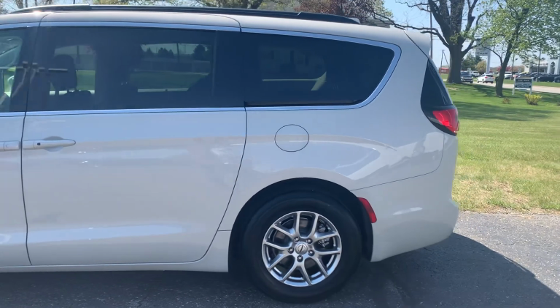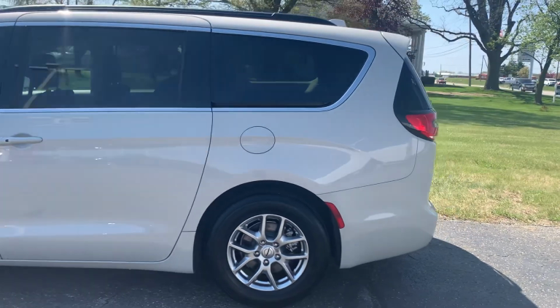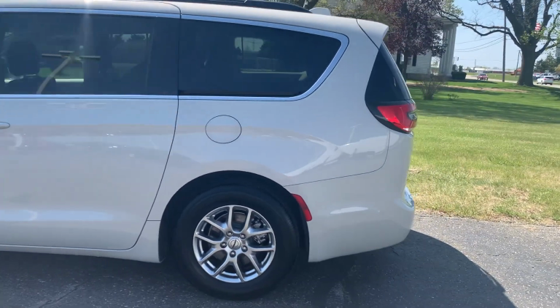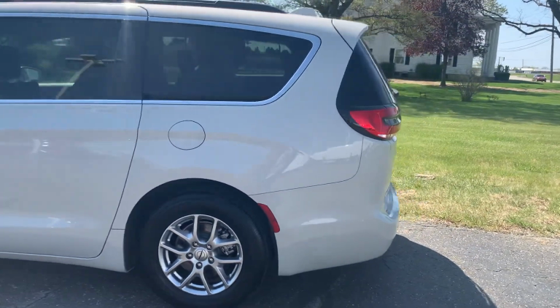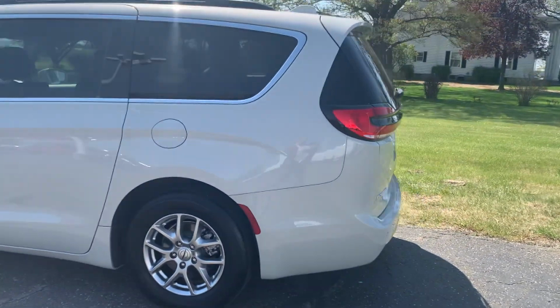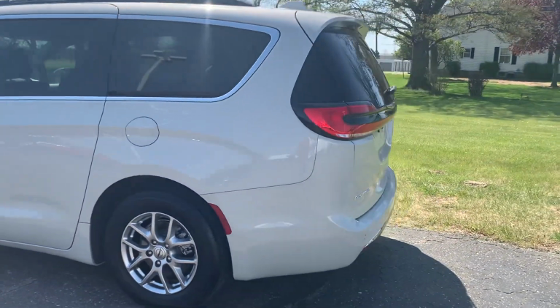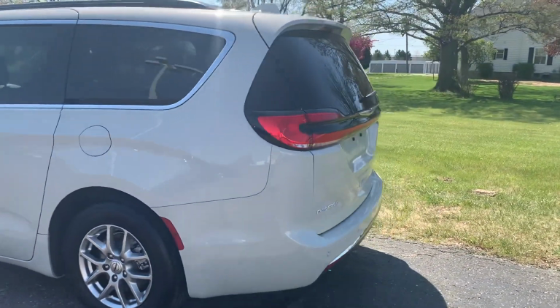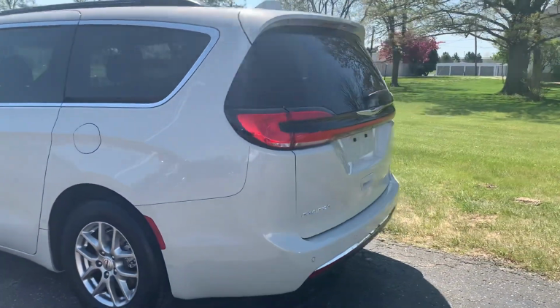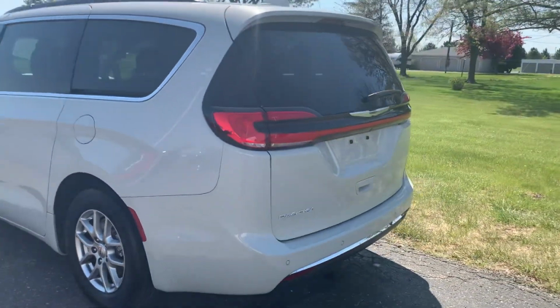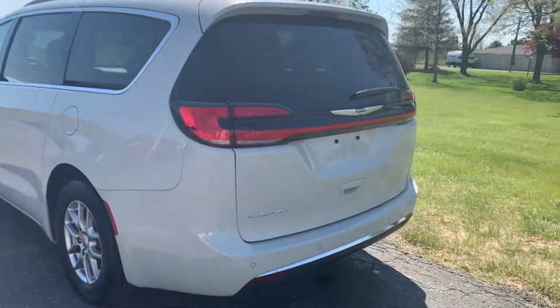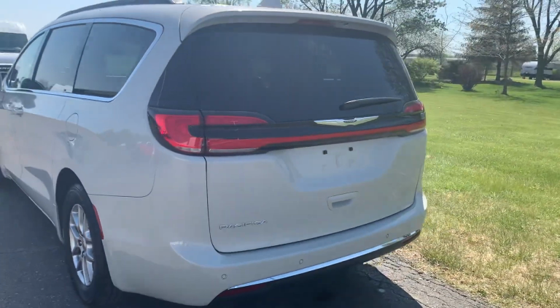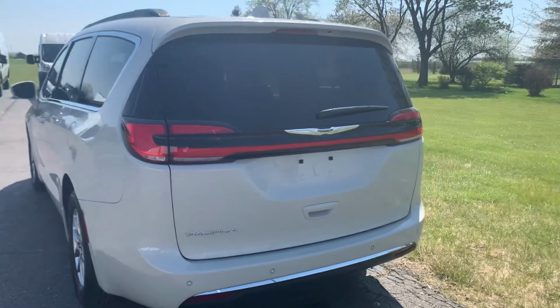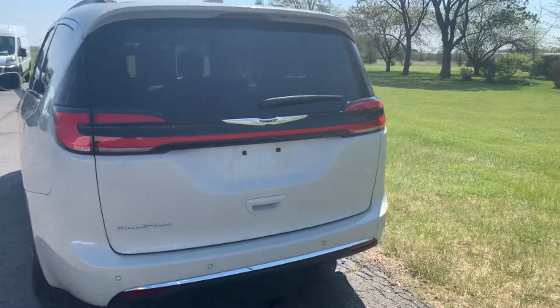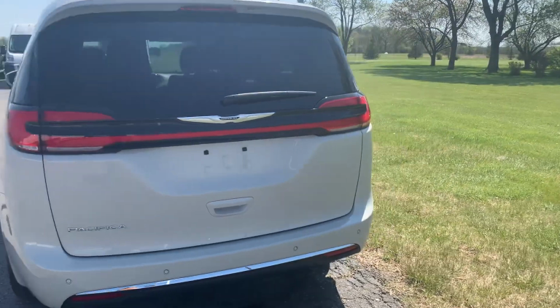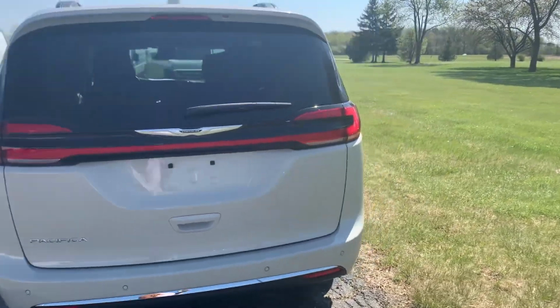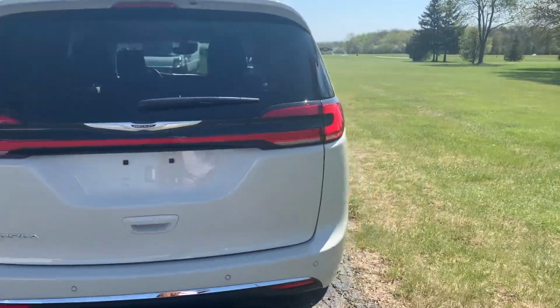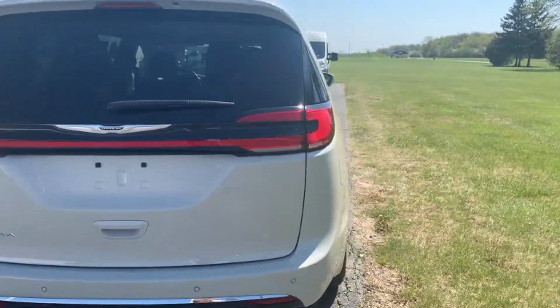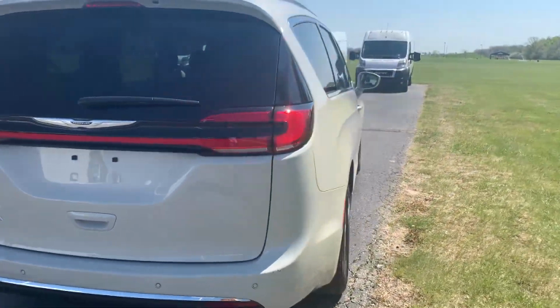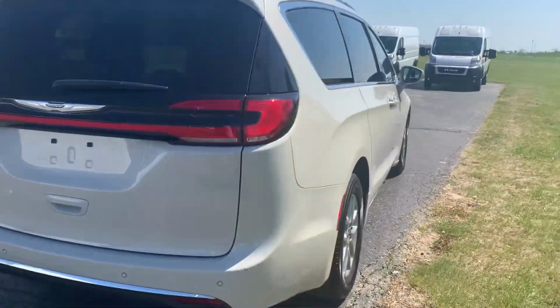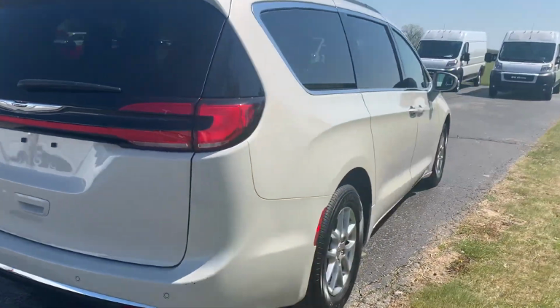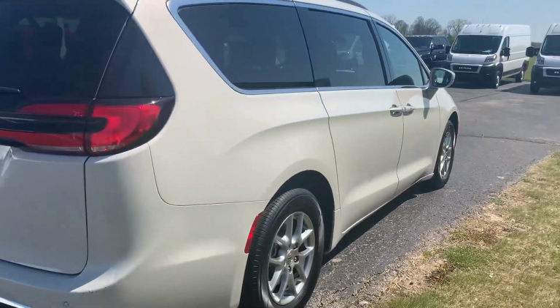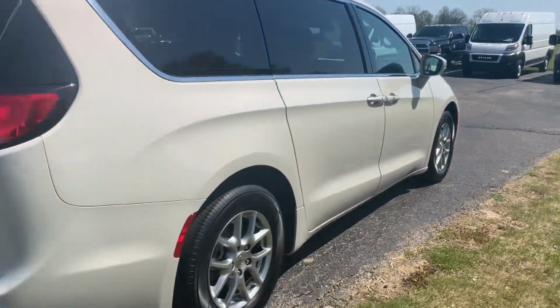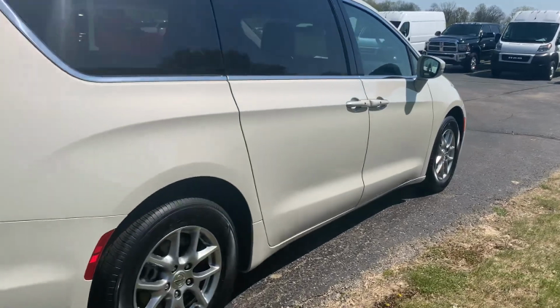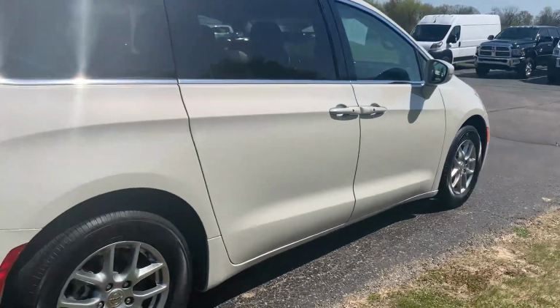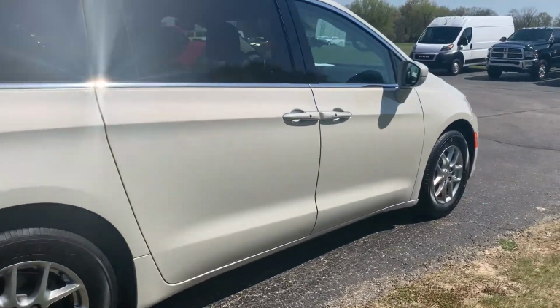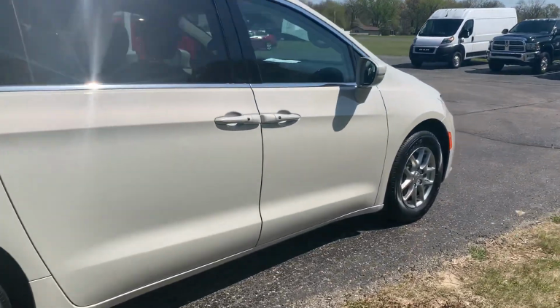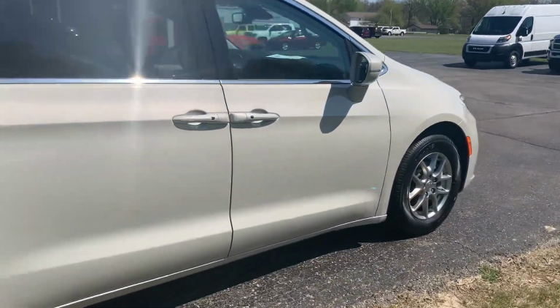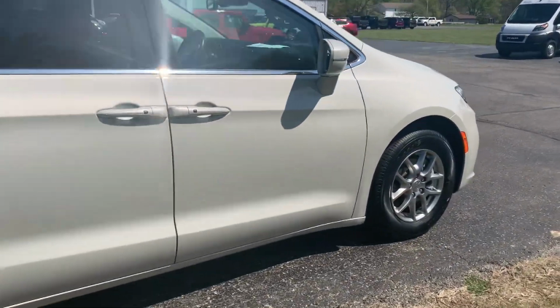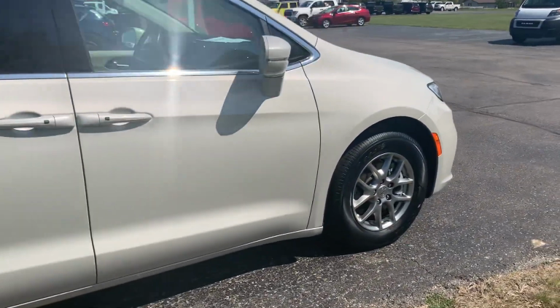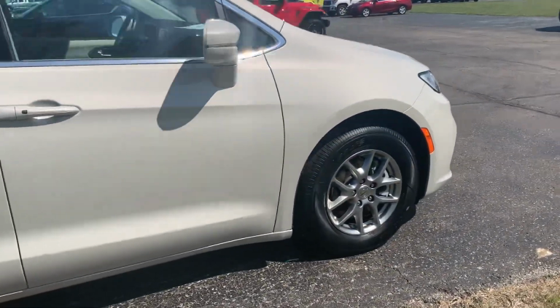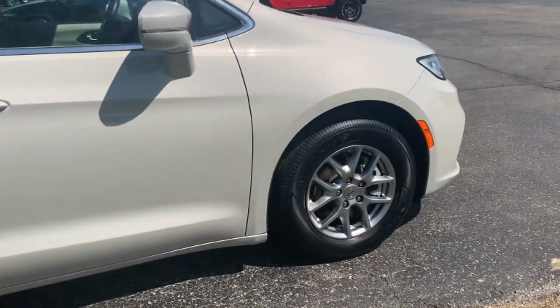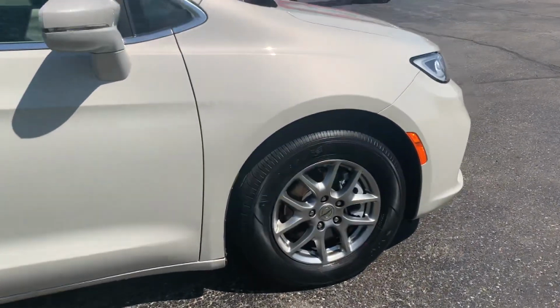This one does have rear park assist and power liftgate. The outside is in good shape, and tires look good all the way around.